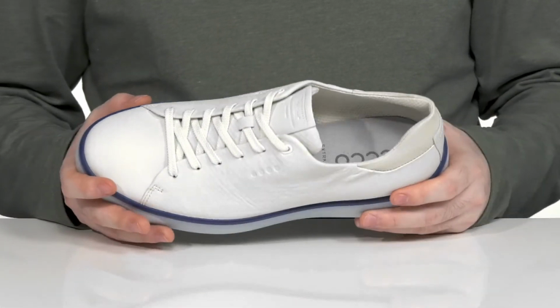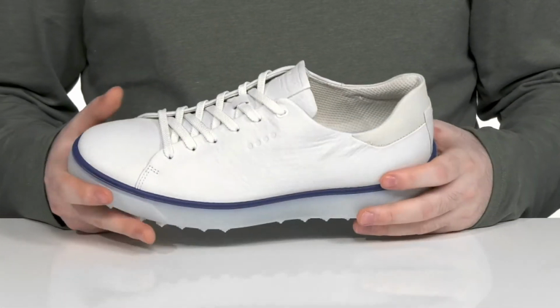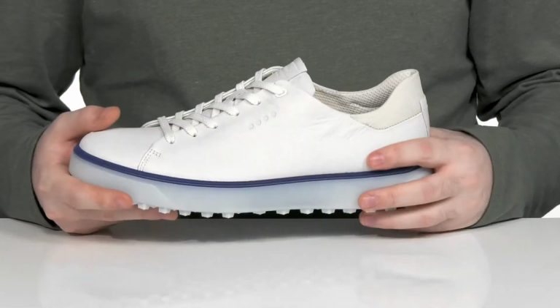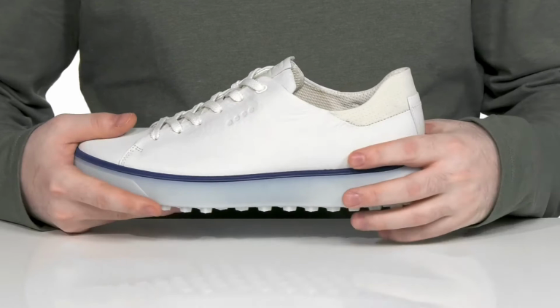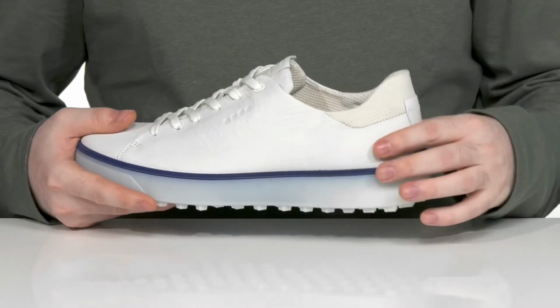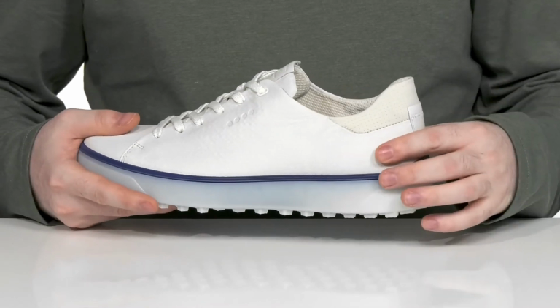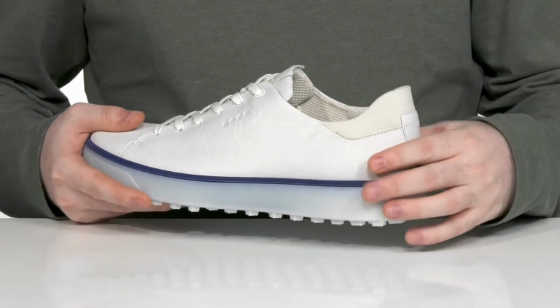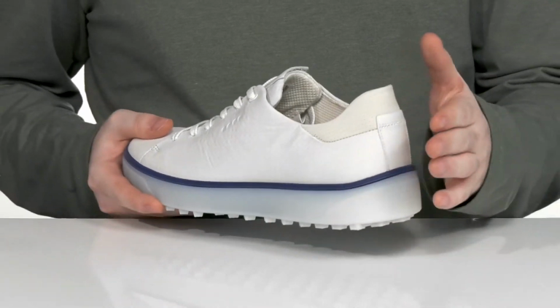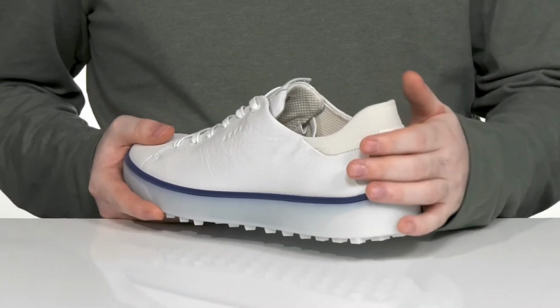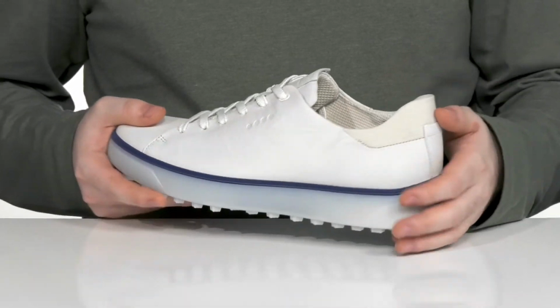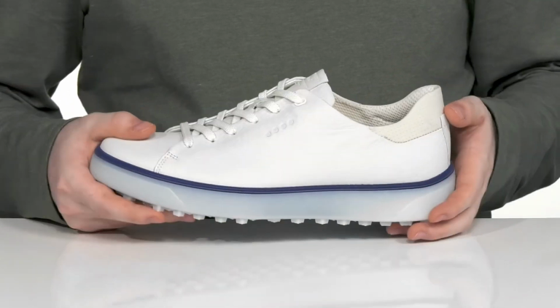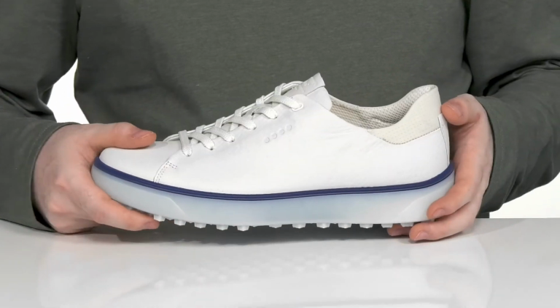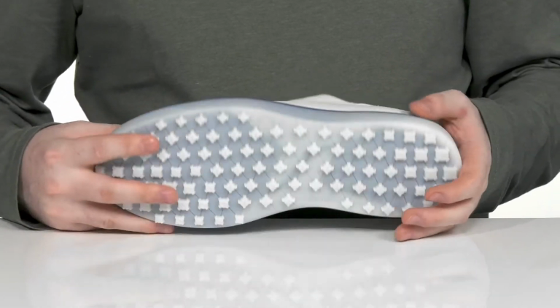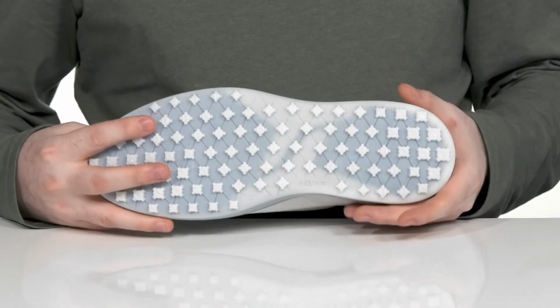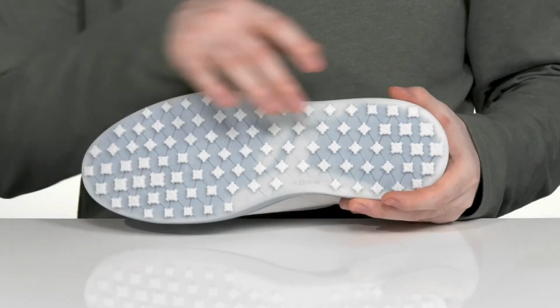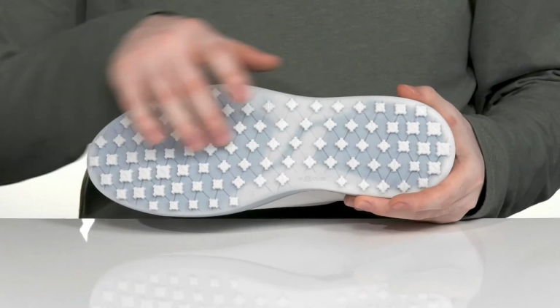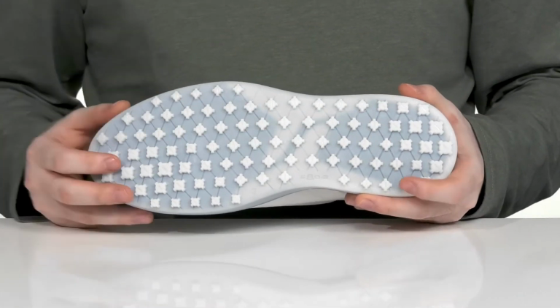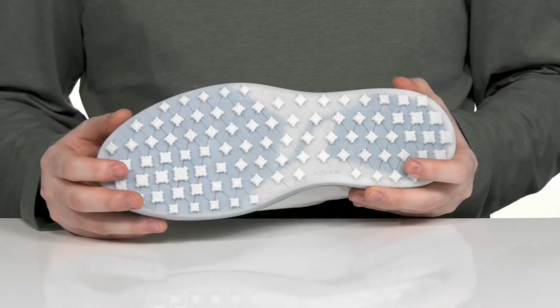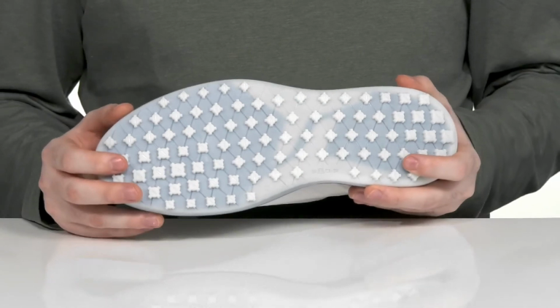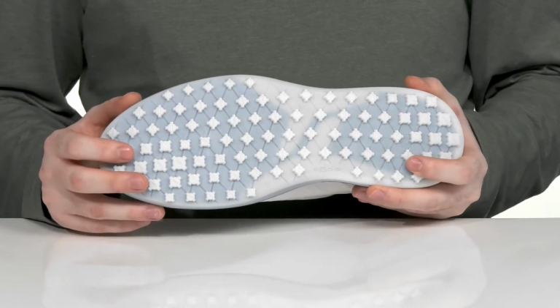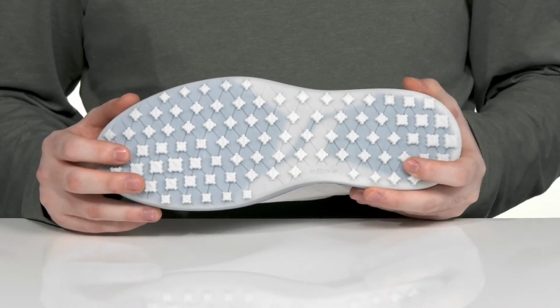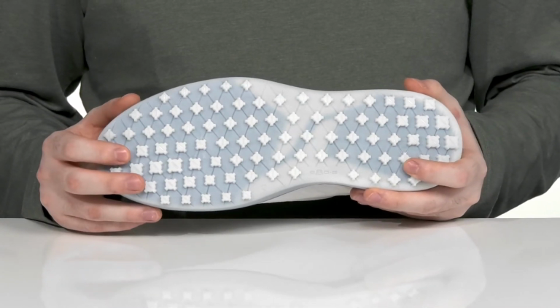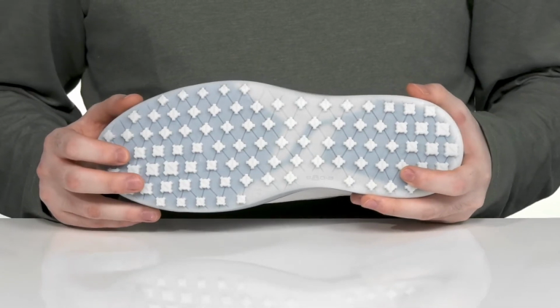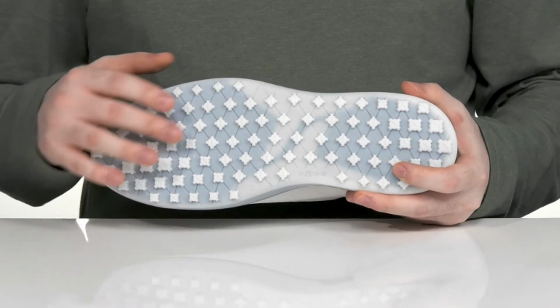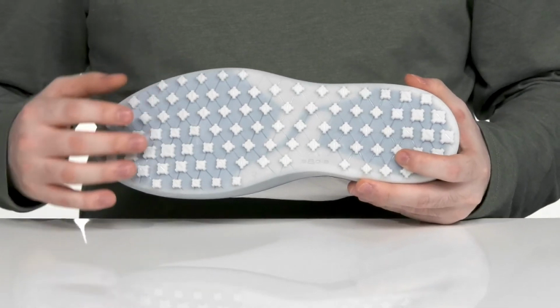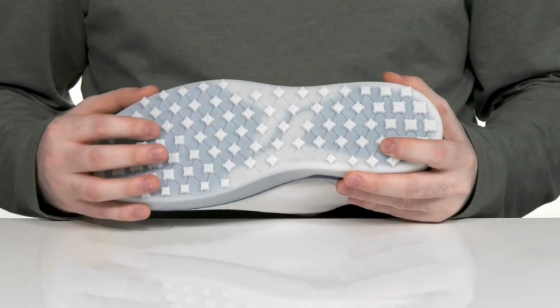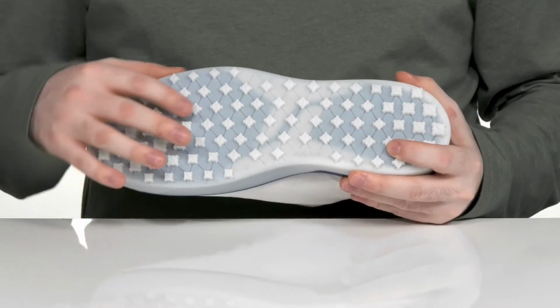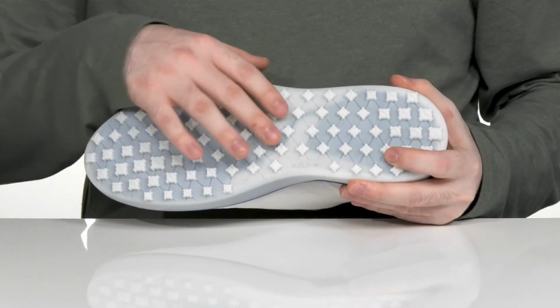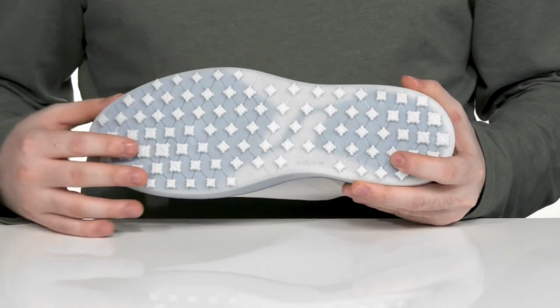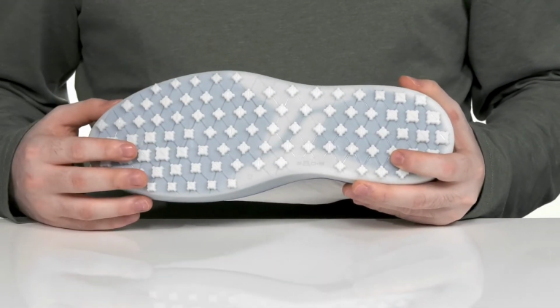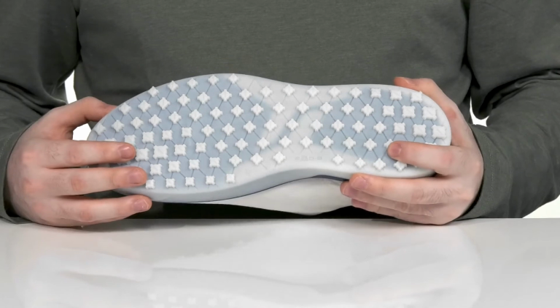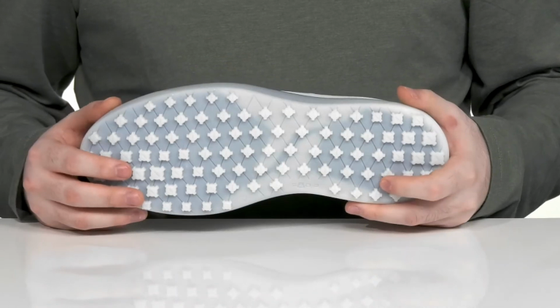It uses an E-DTS twist outsole design that helps offer multiple direction traction in high abrasion areas, with those really sustainable lugs.